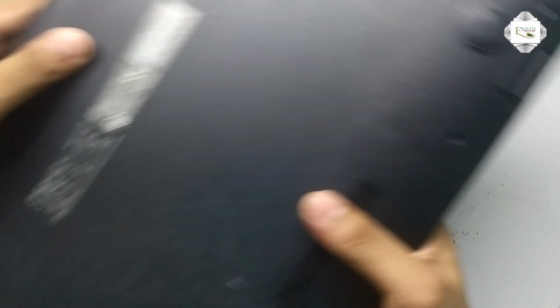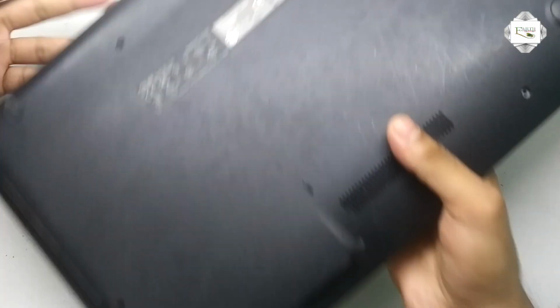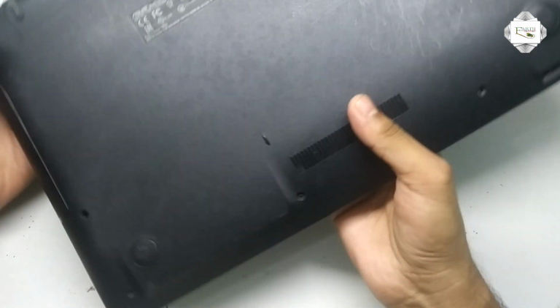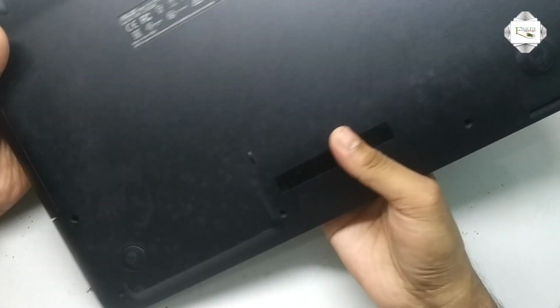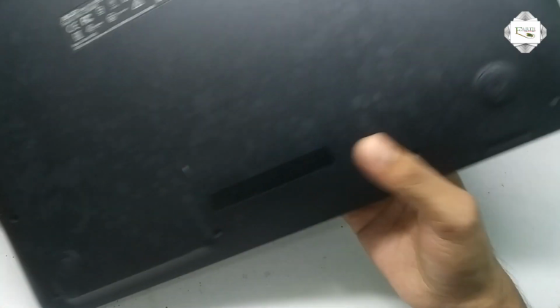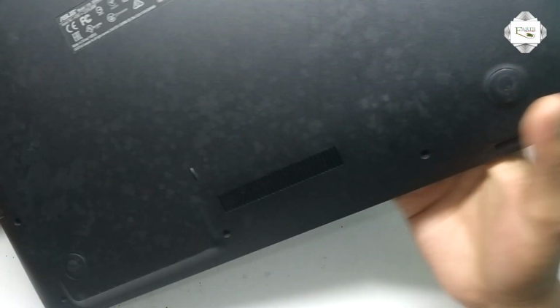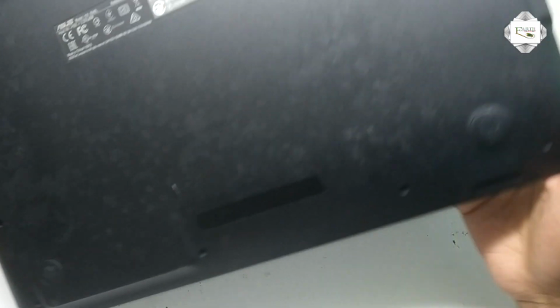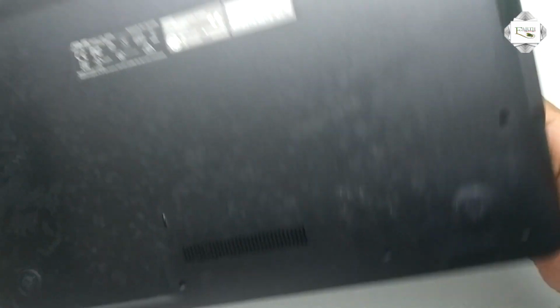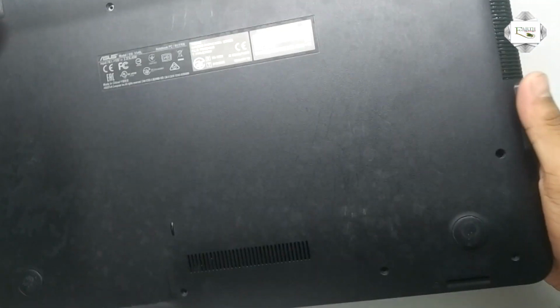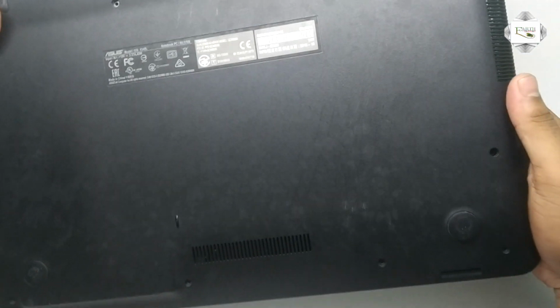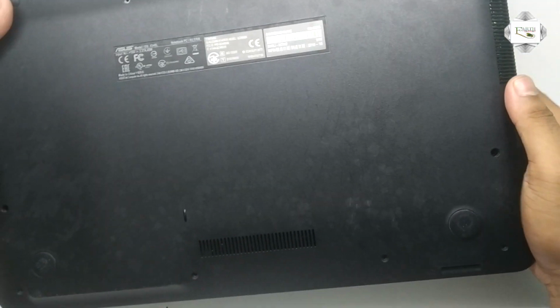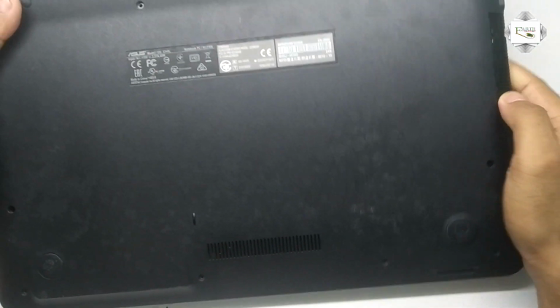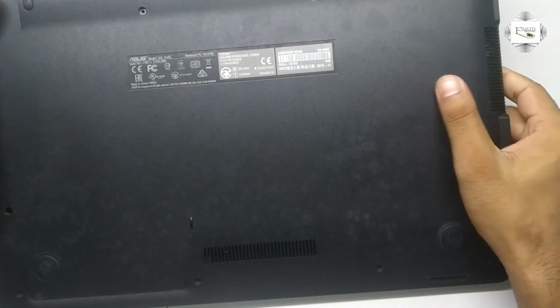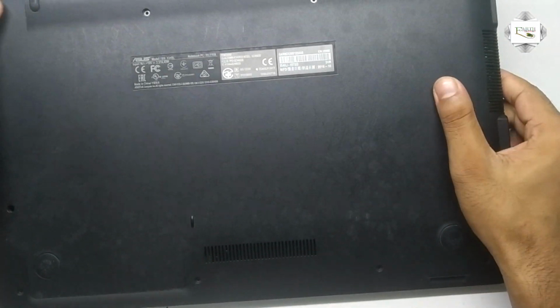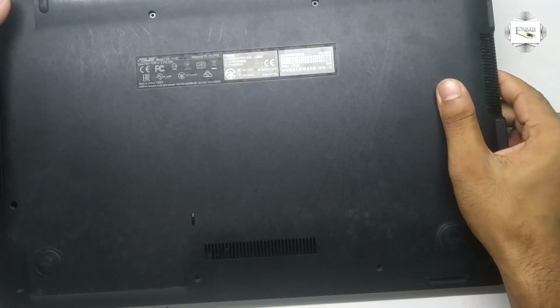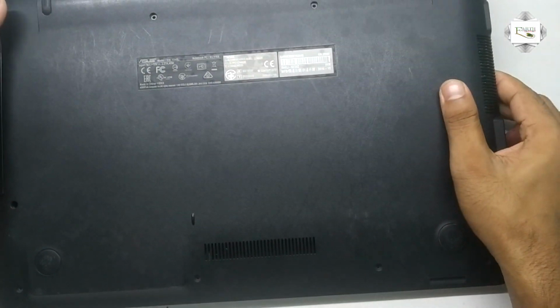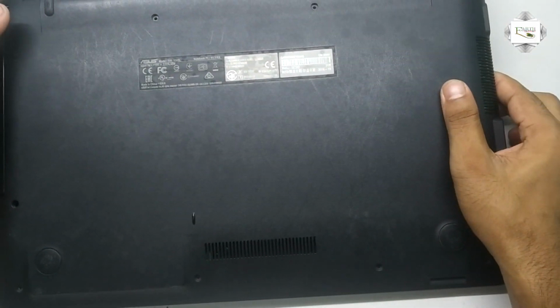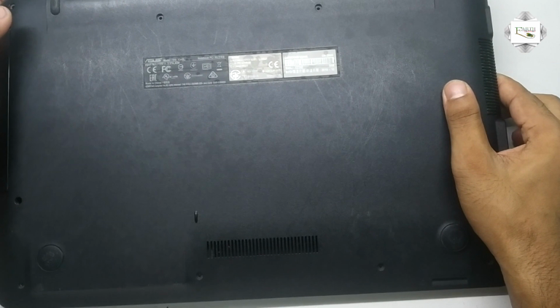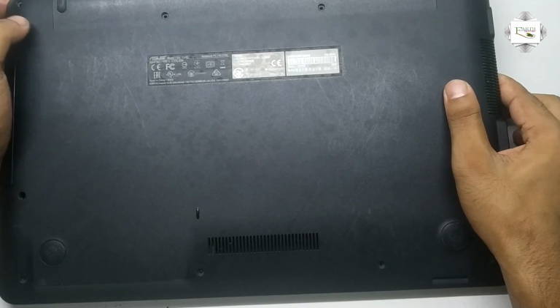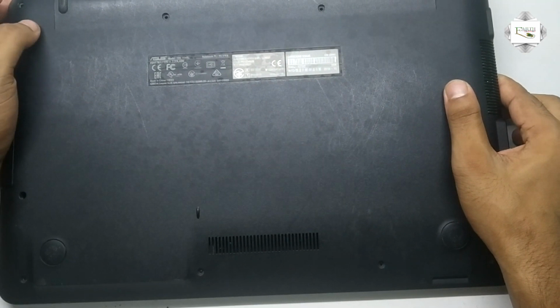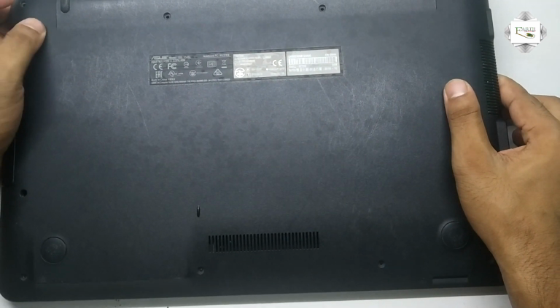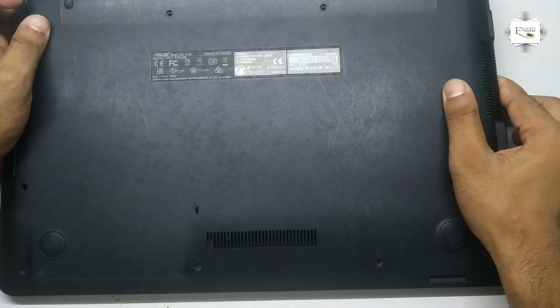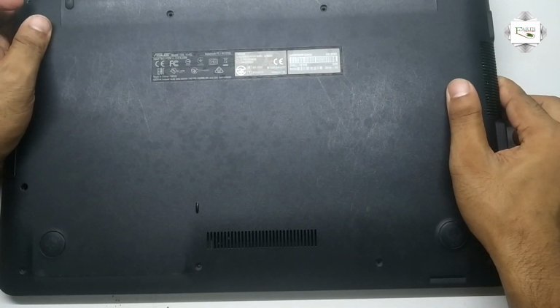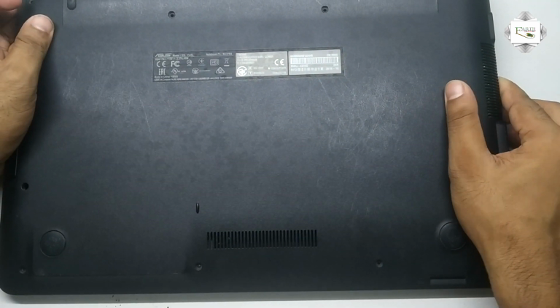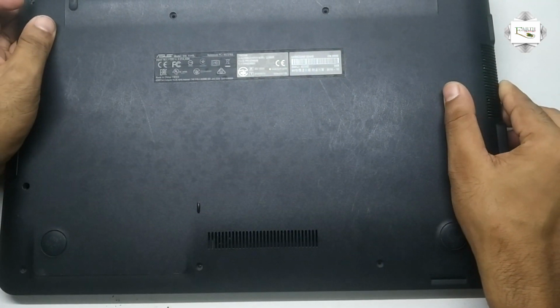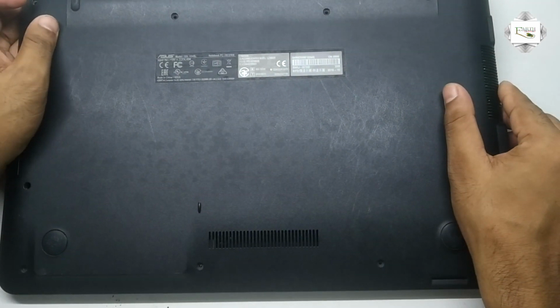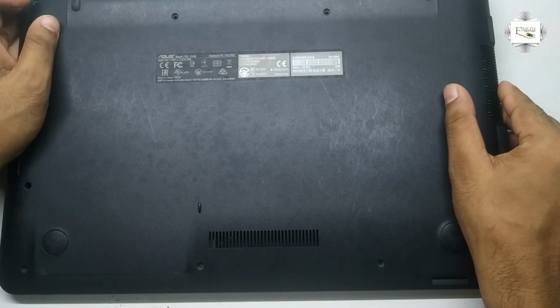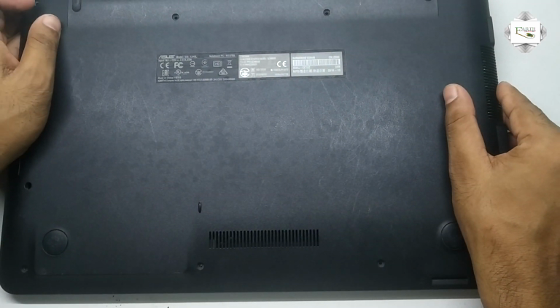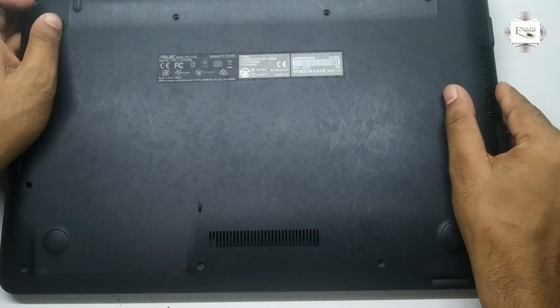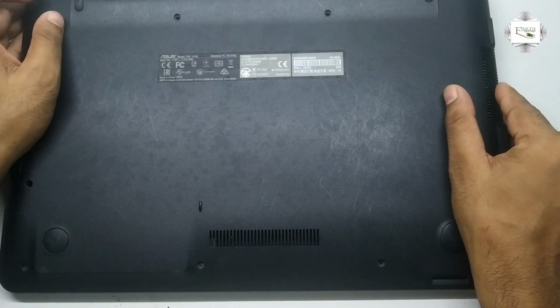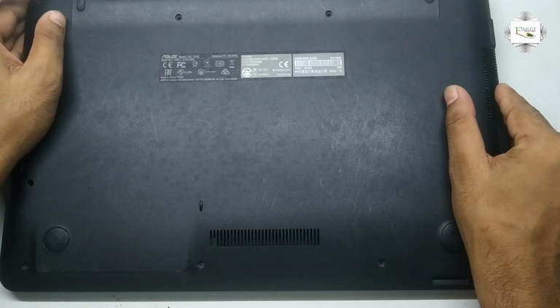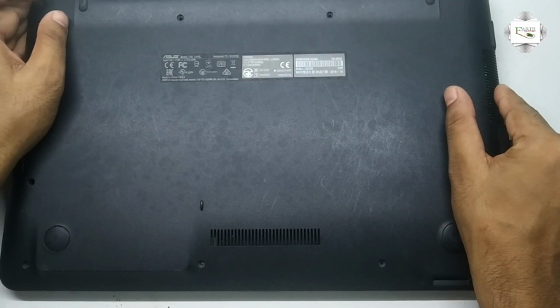Asus Laptop — the battery is a lithium battery, 10.8 volt.